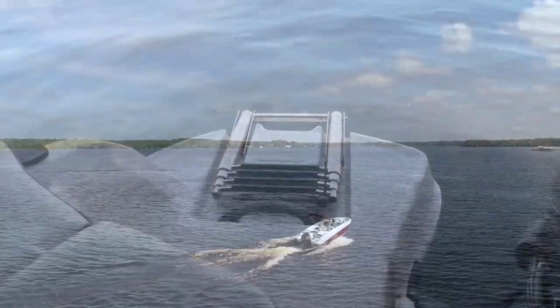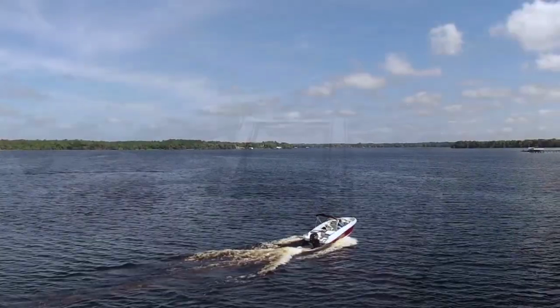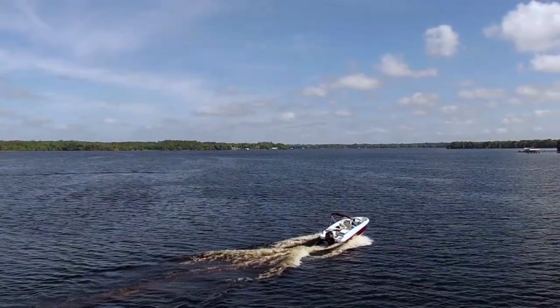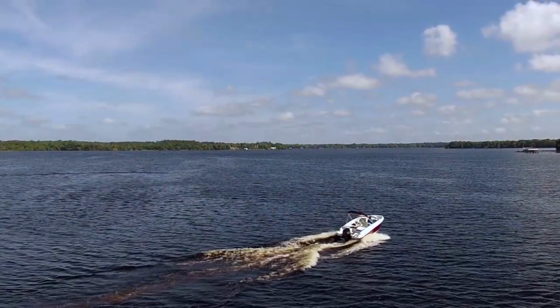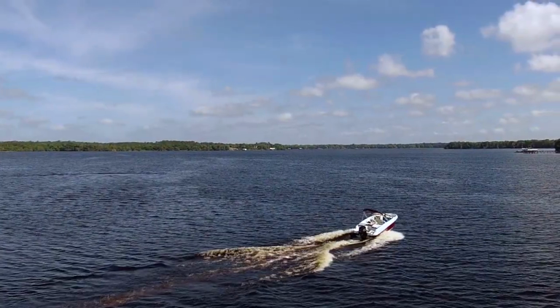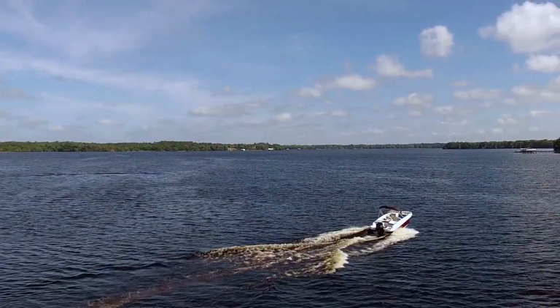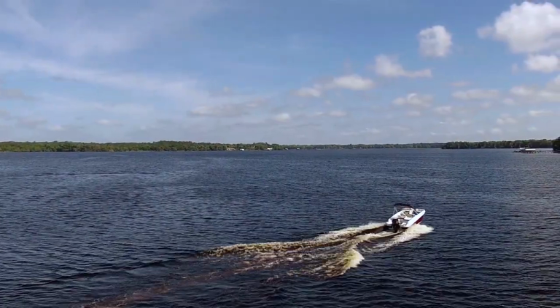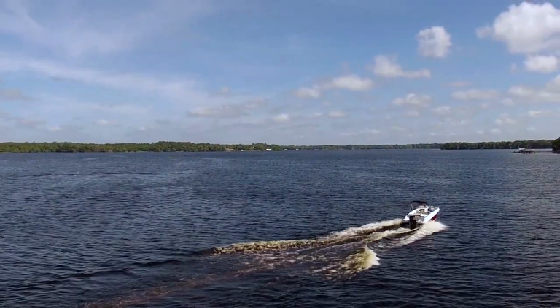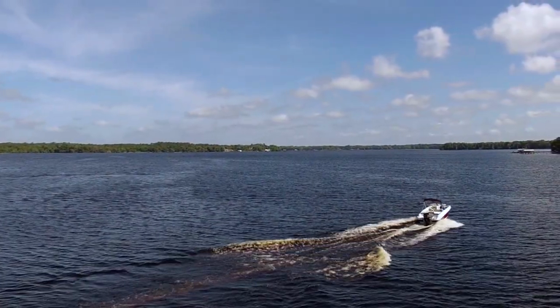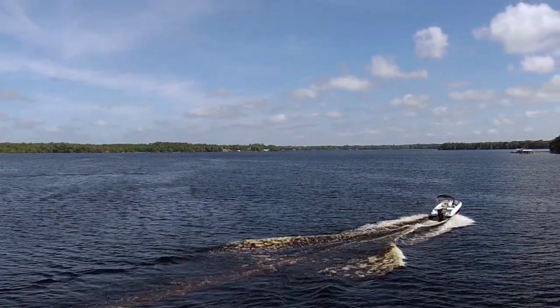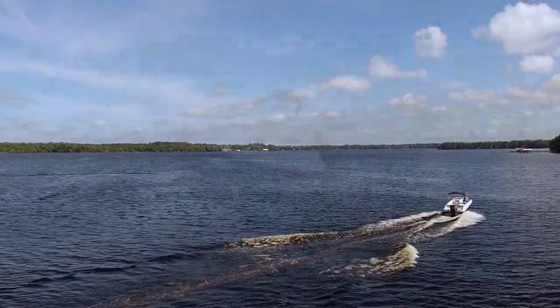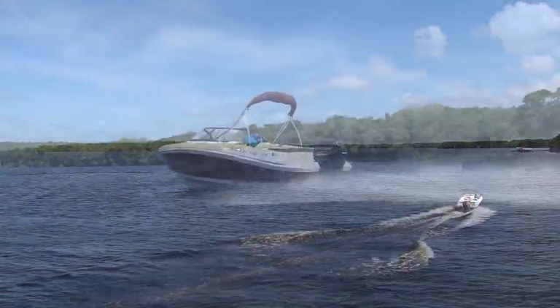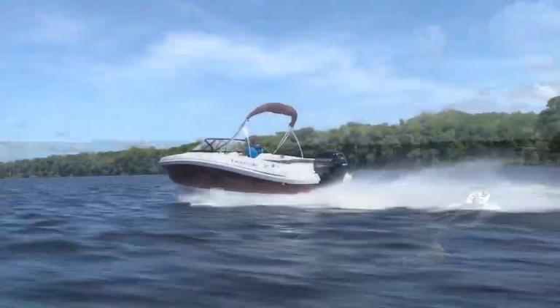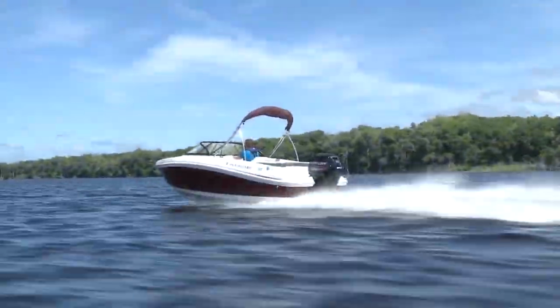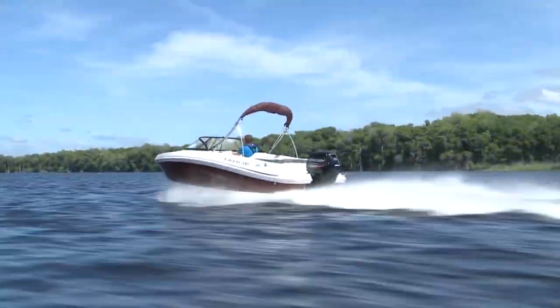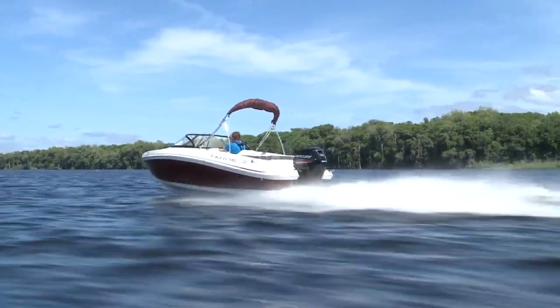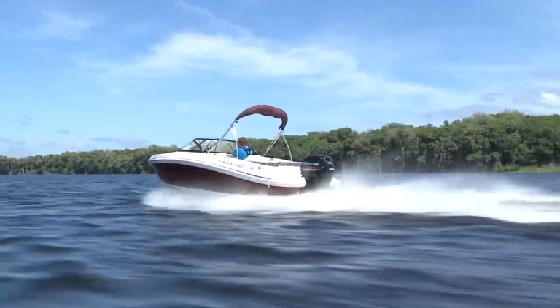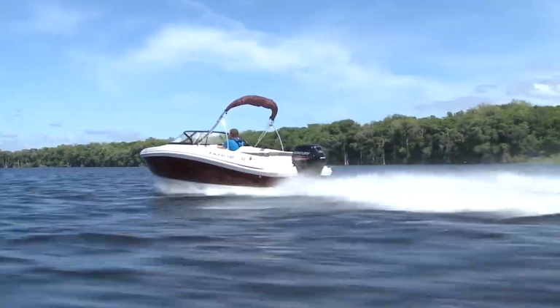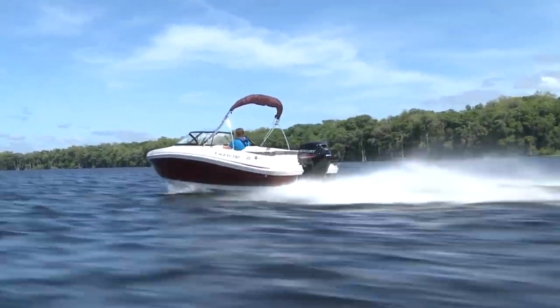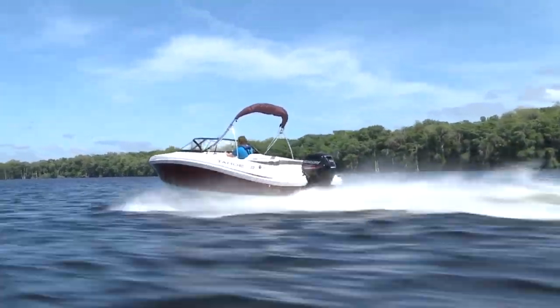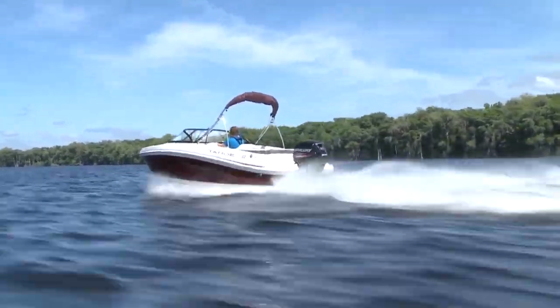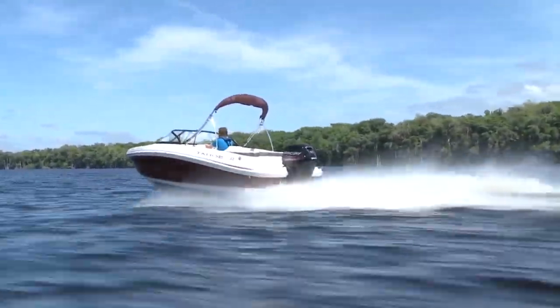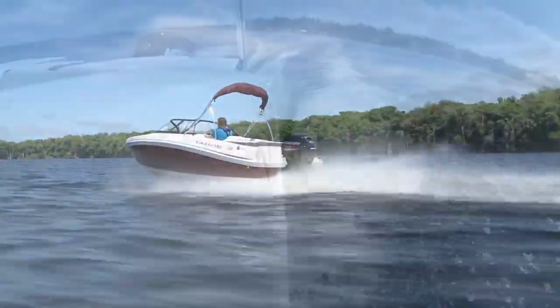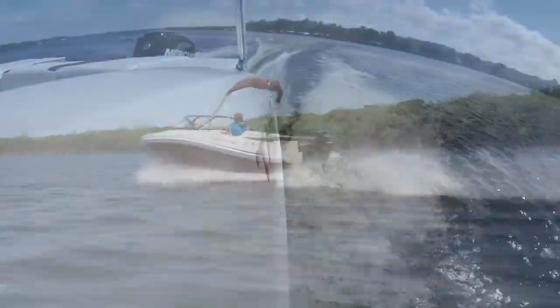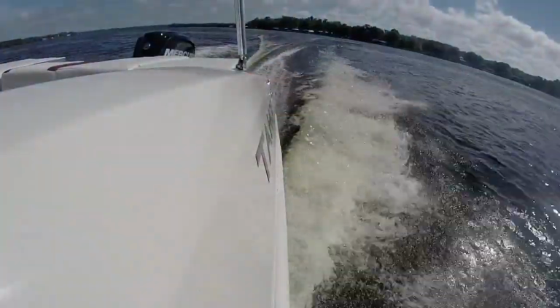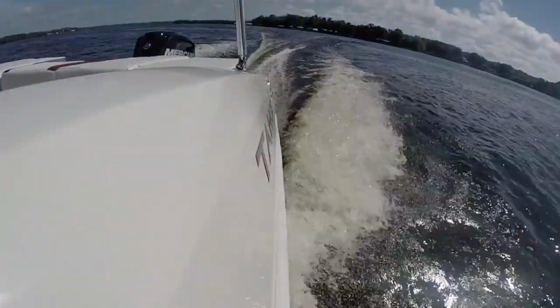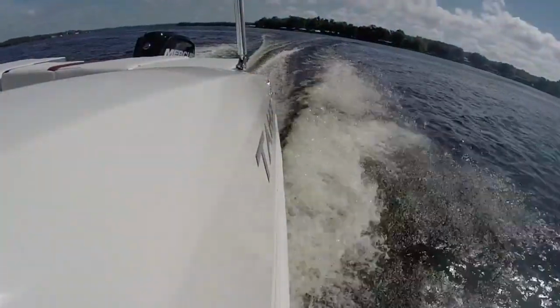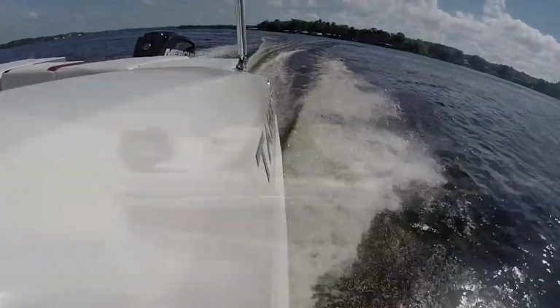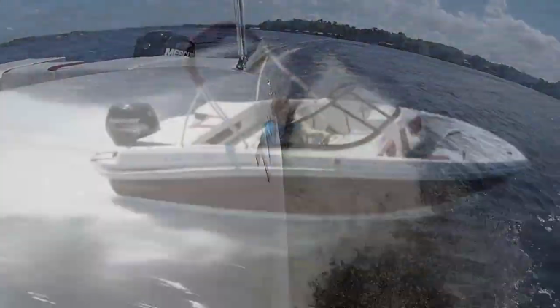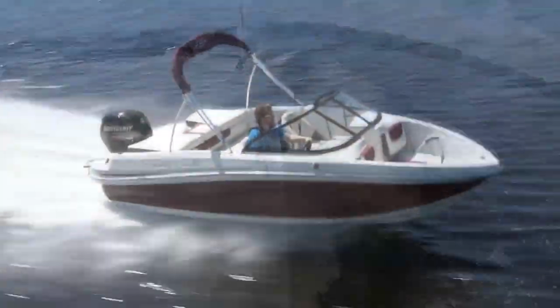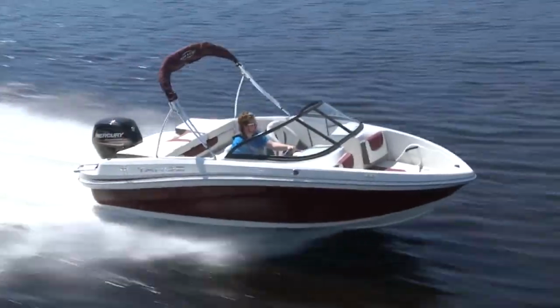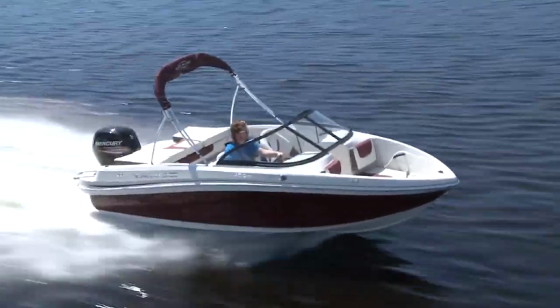The brand new Tahoe 450 TS is a great boat if you're looking for something you can trailer, or something to be the perfect runabout for the cottage. No matter why you want it, you'll be happy you have it.